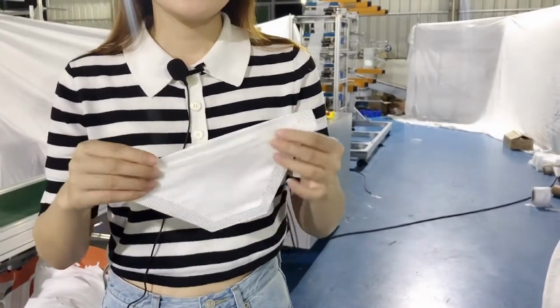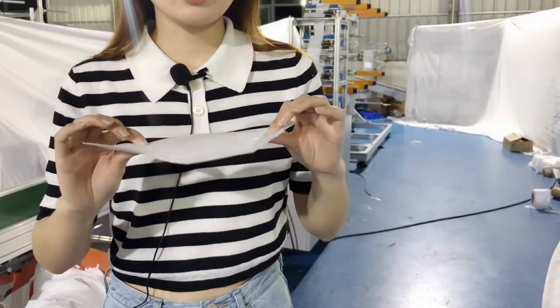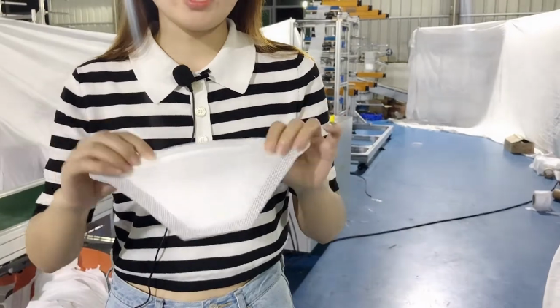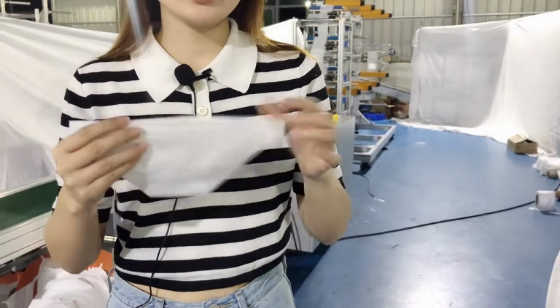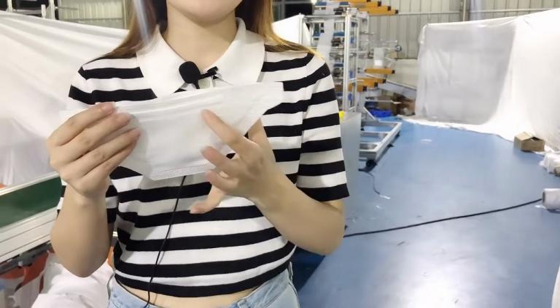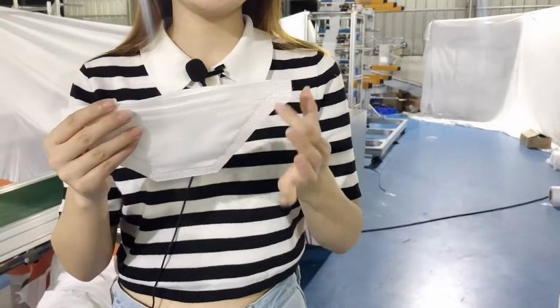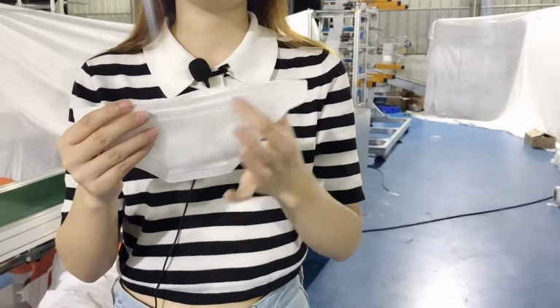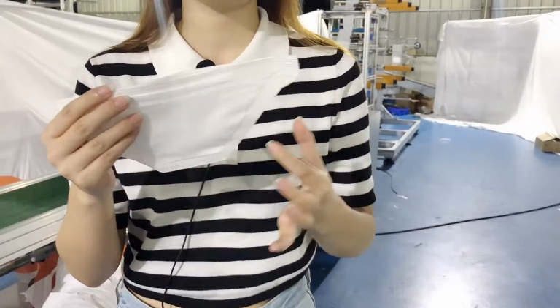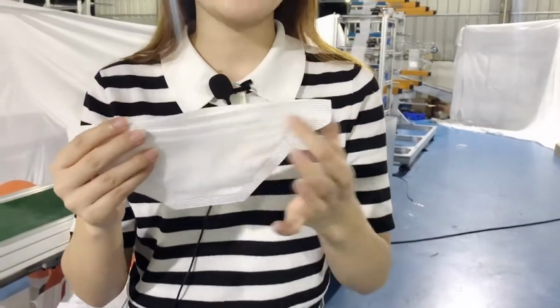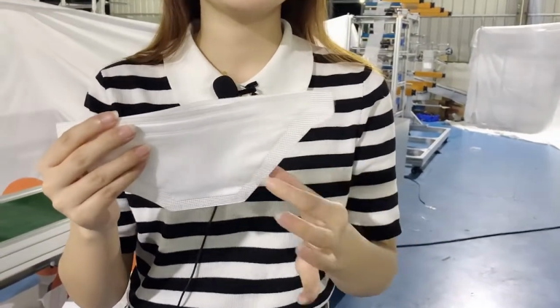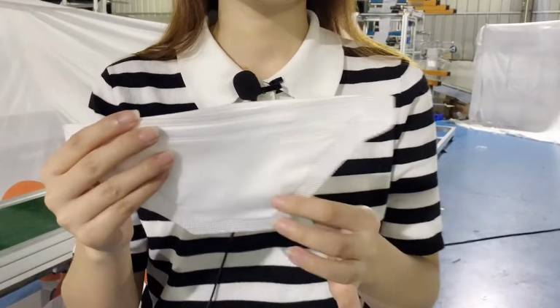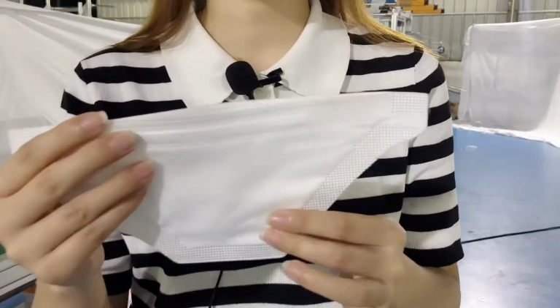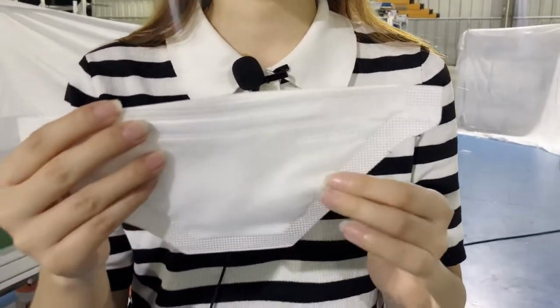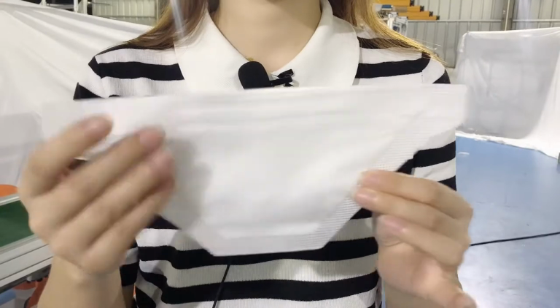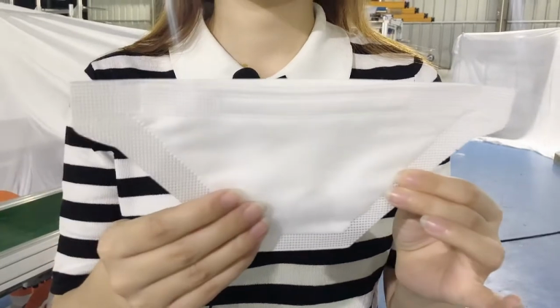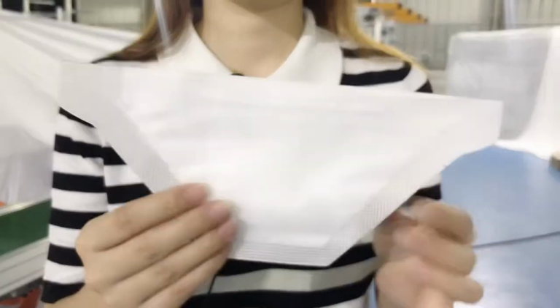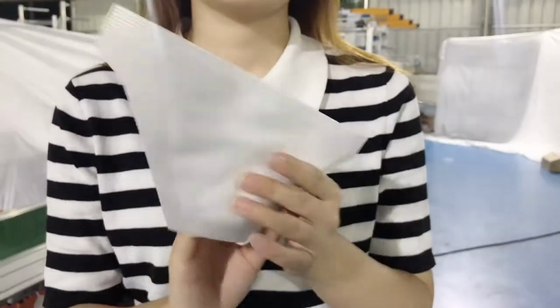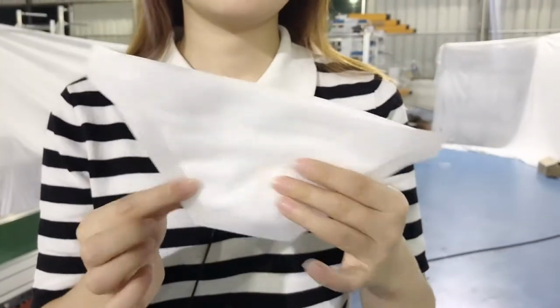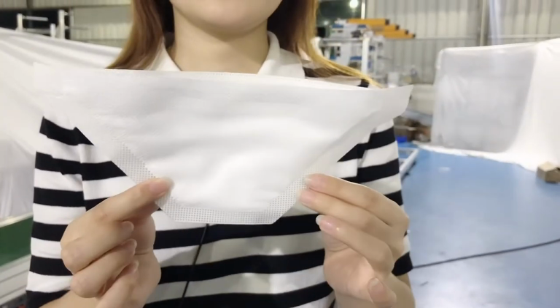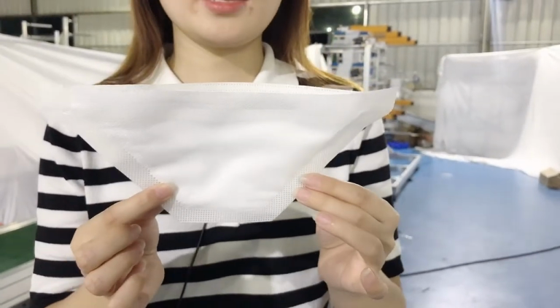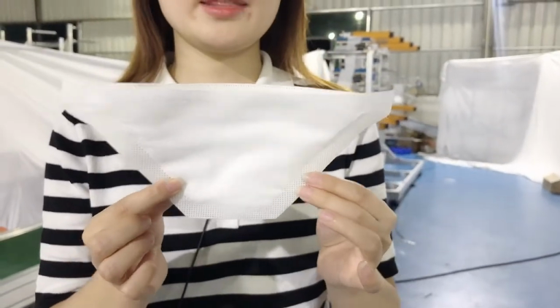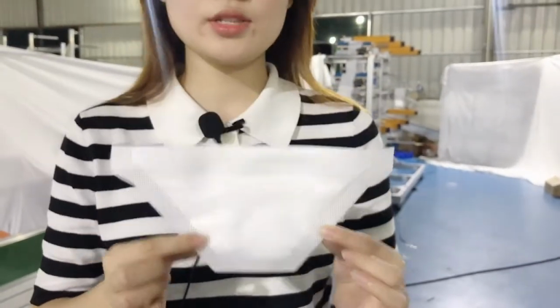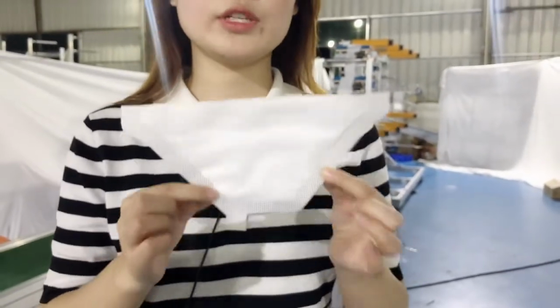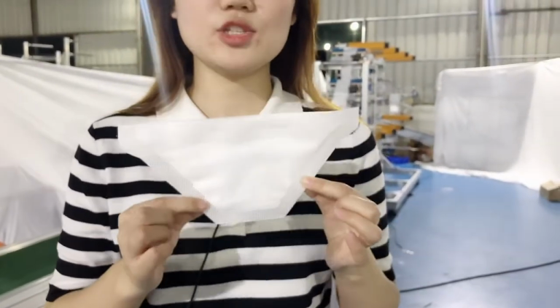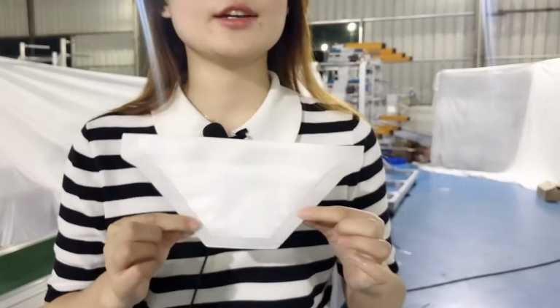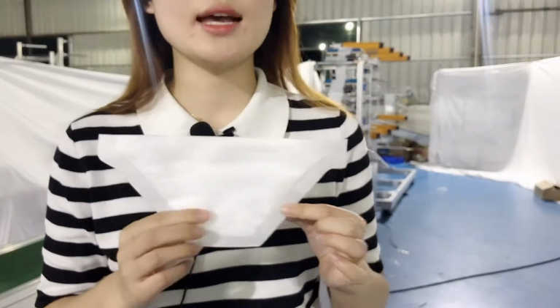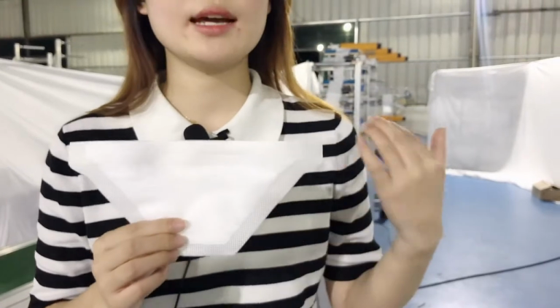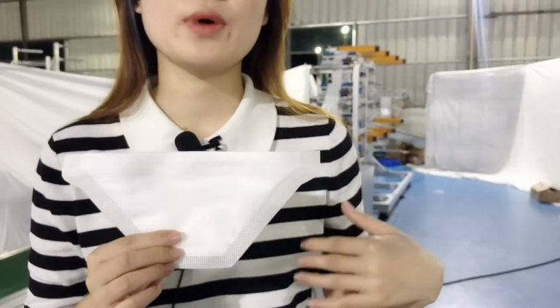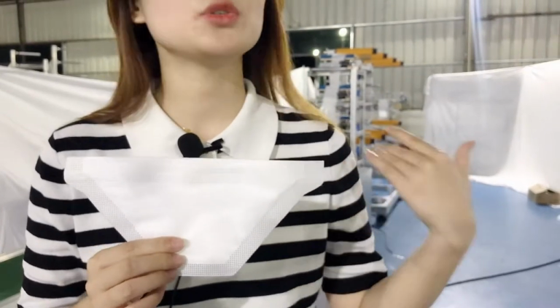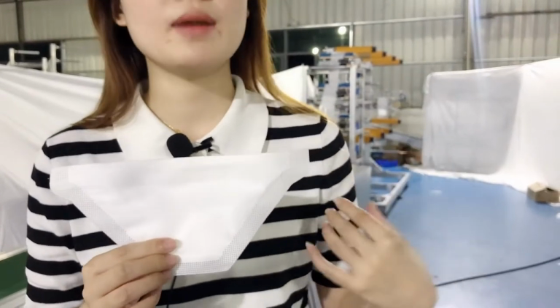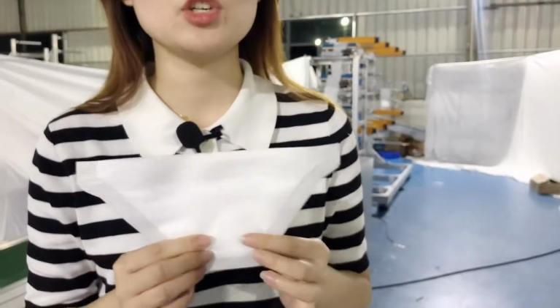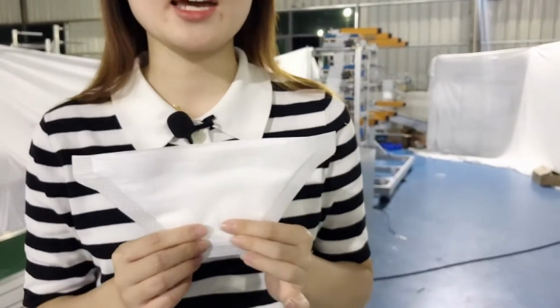Also, this area we can make customer customization on the label. And that's all for the mask introduction. Next, we will go to our mask machine introduction.